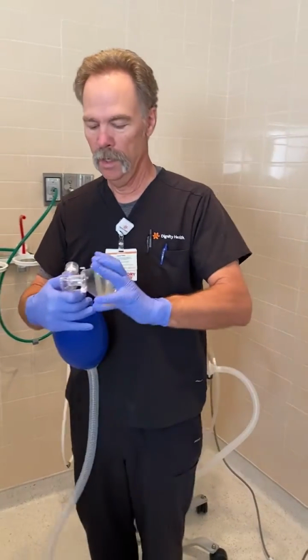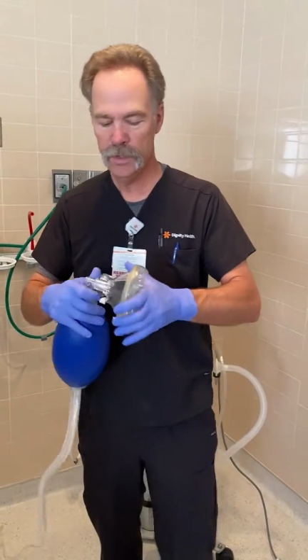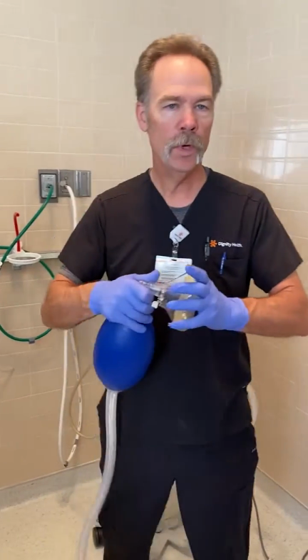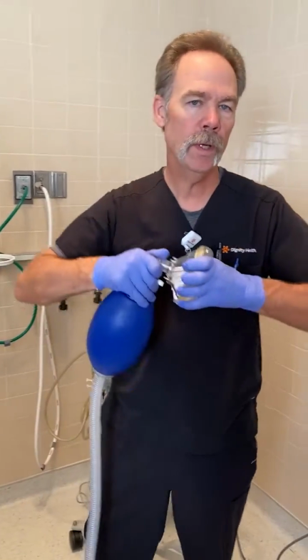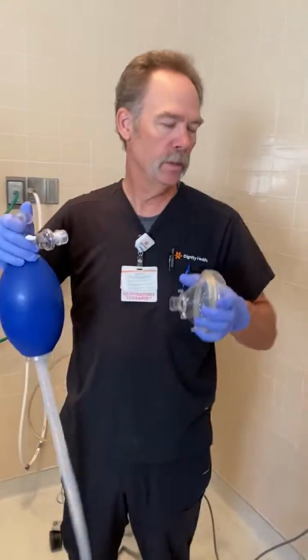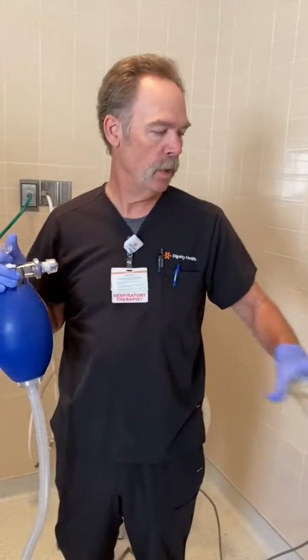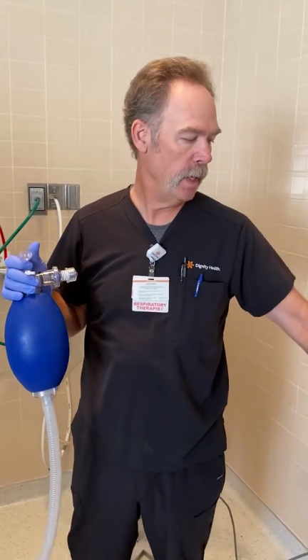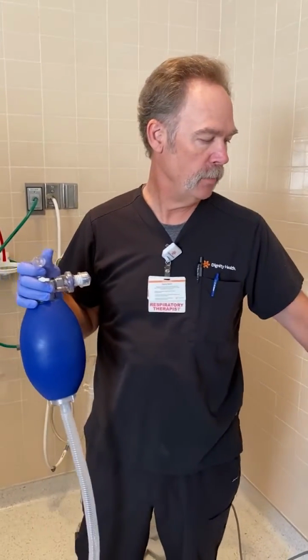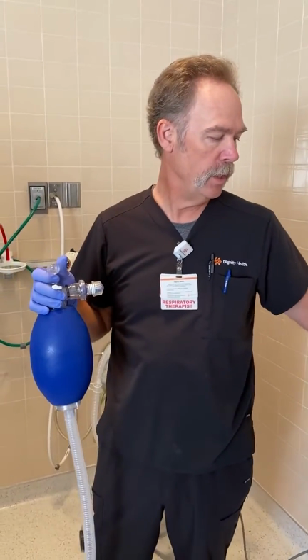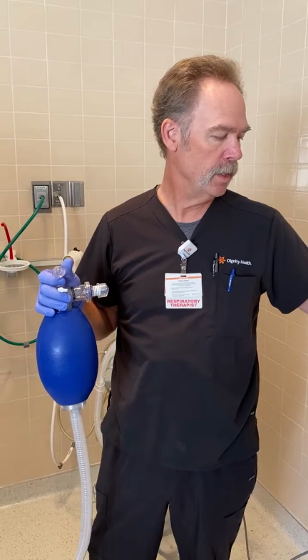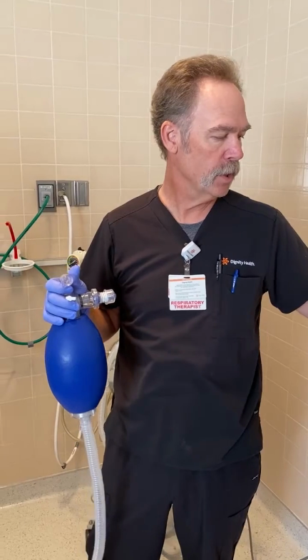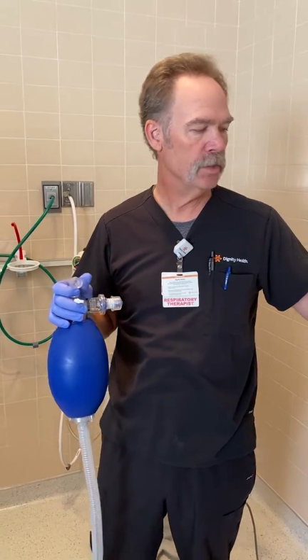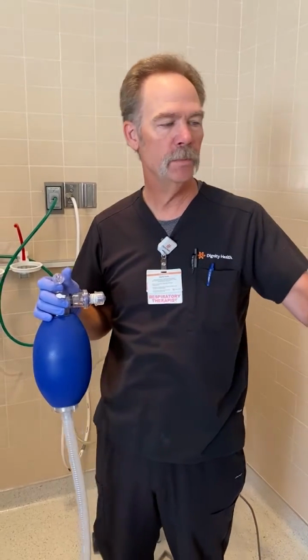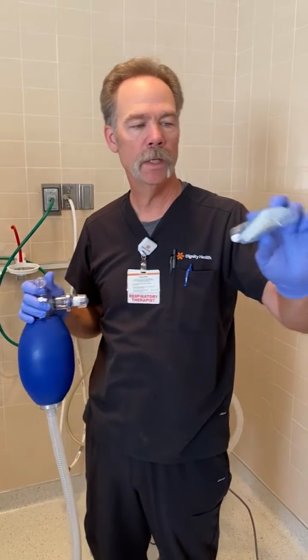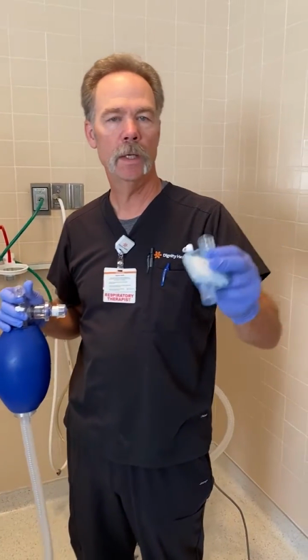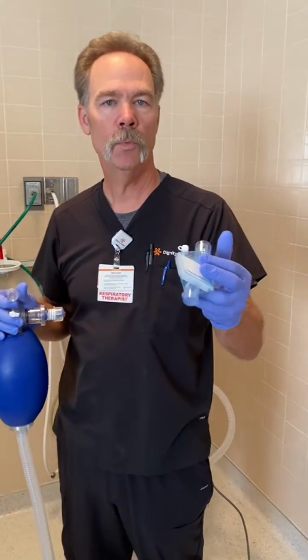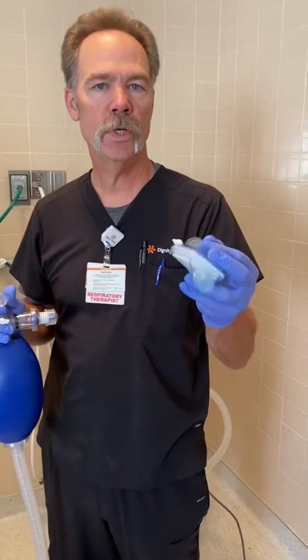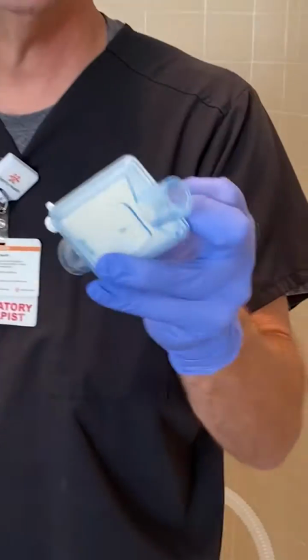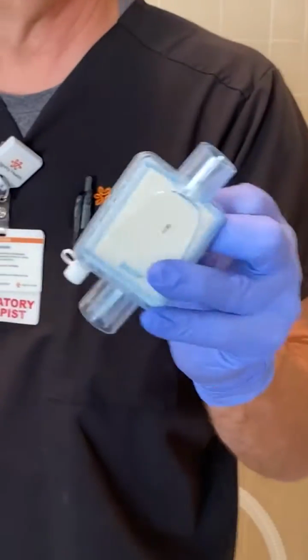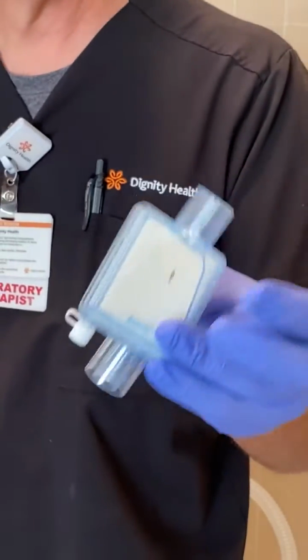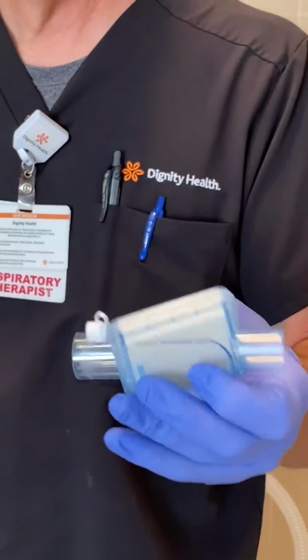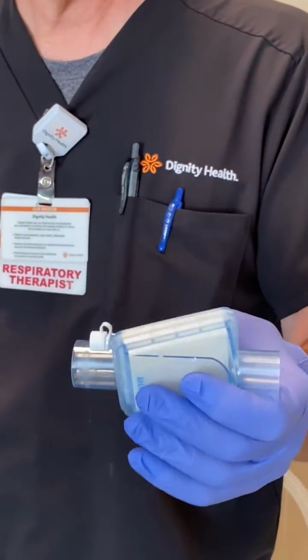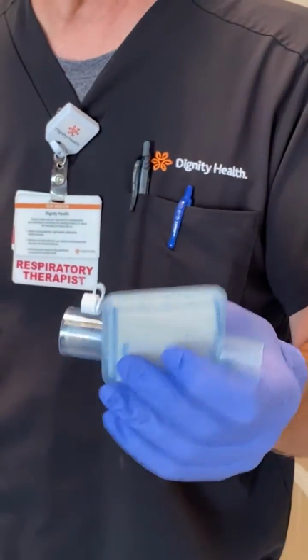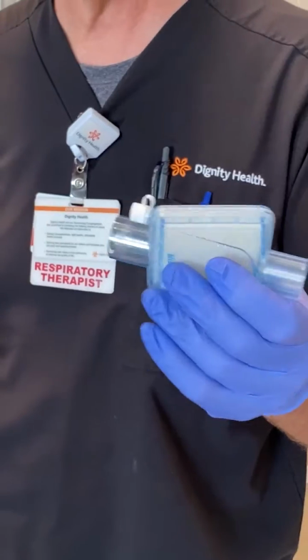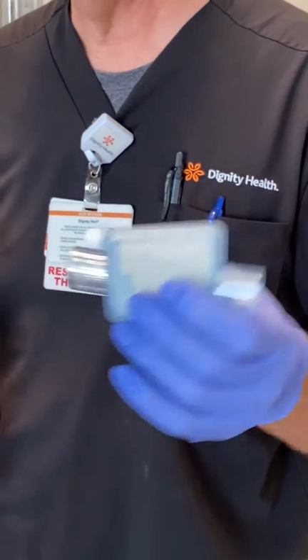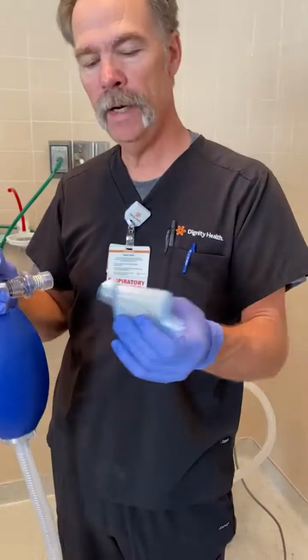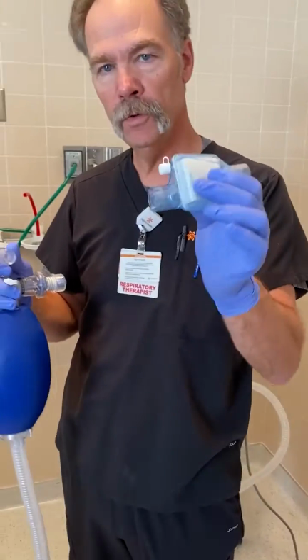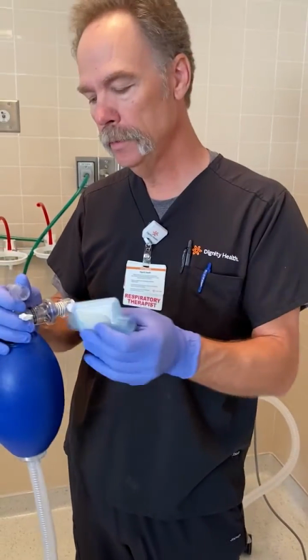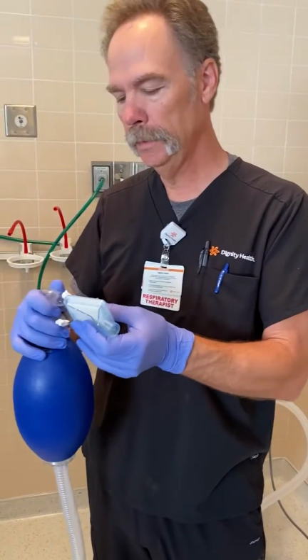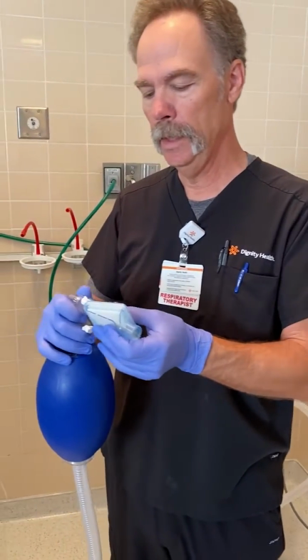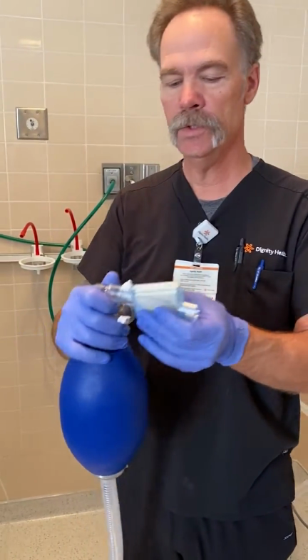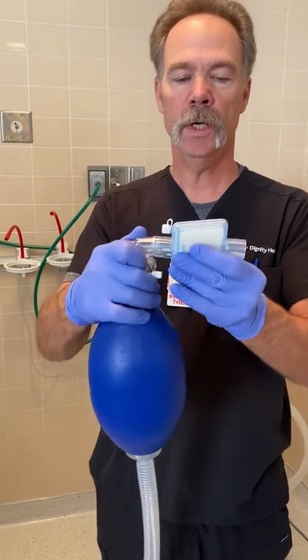This is the important part. You want to put an HME on here. We call this an HME — heat moisture exchanger and filter, high-particulate filter, viral filter — and it just goes on.